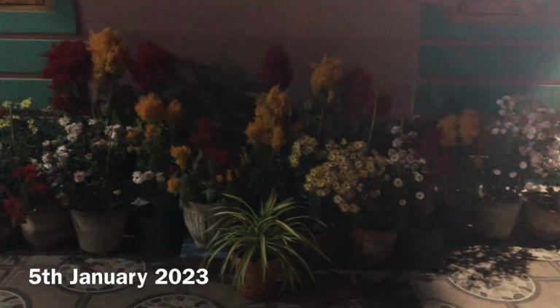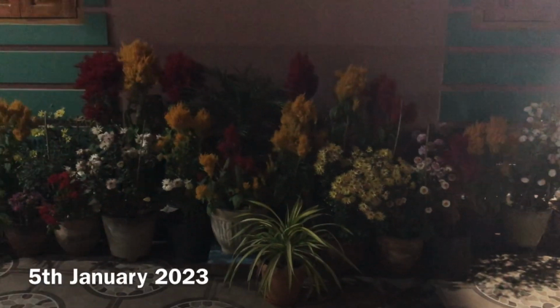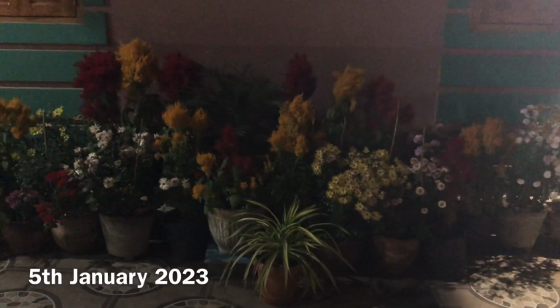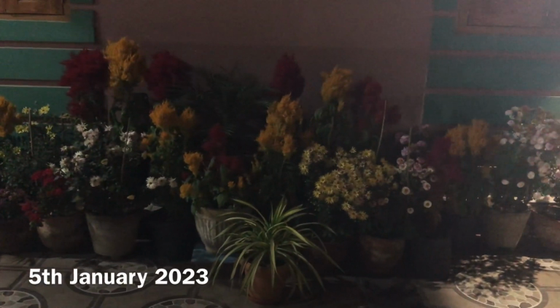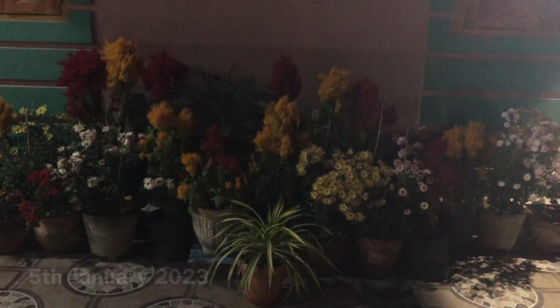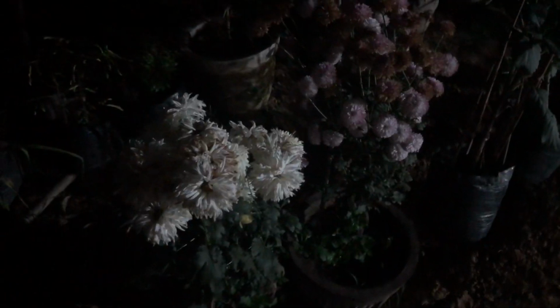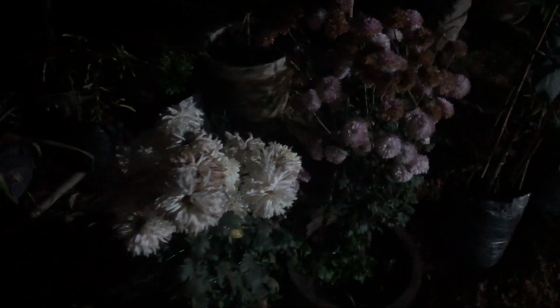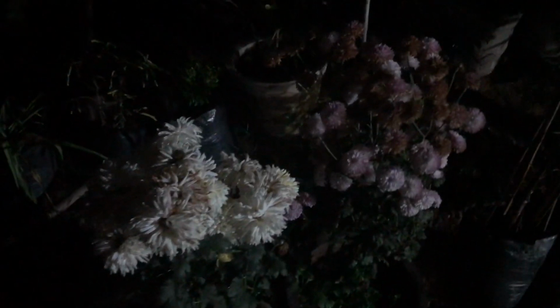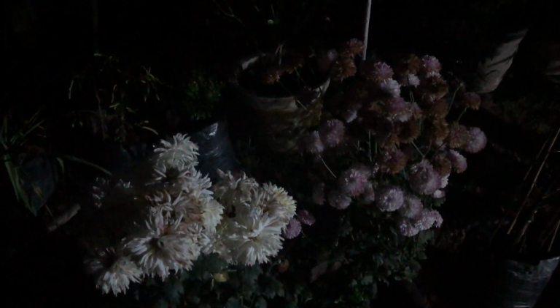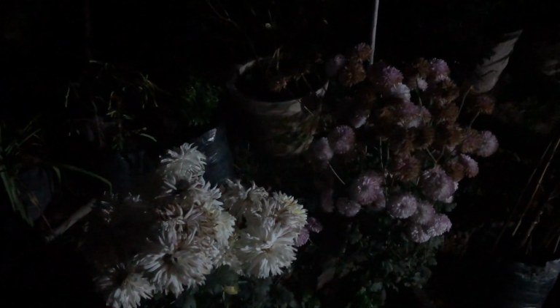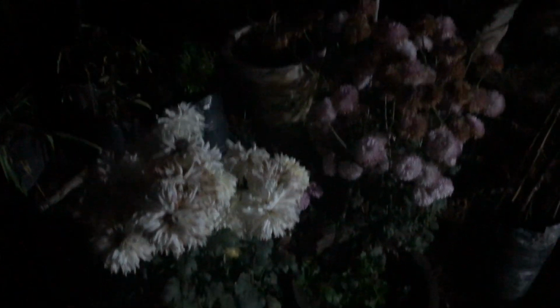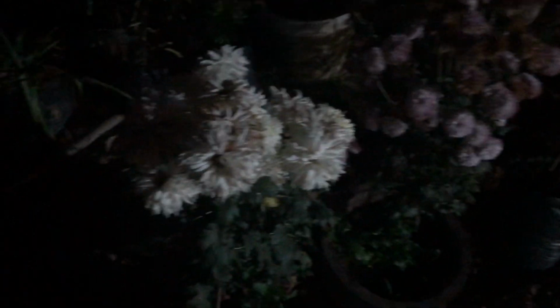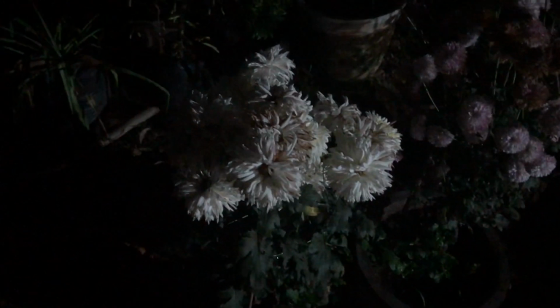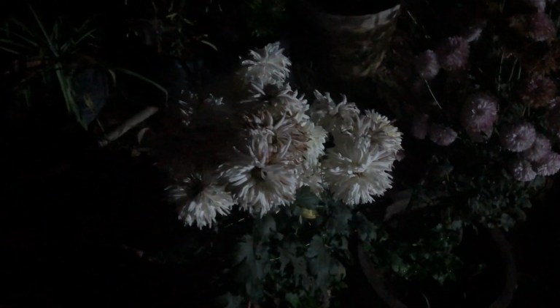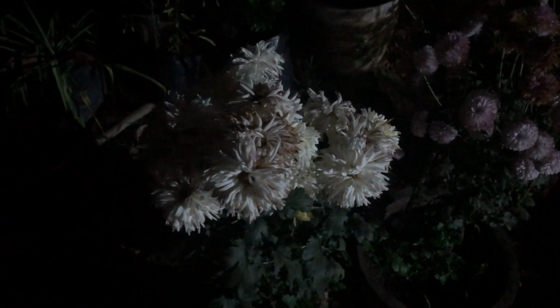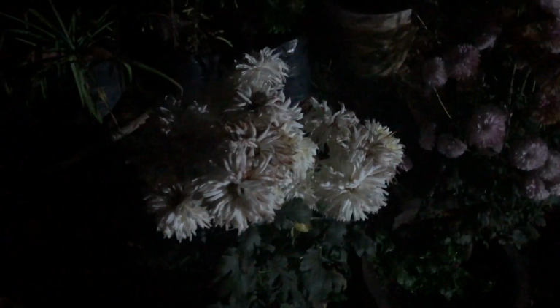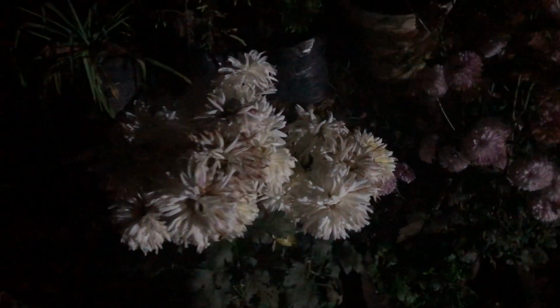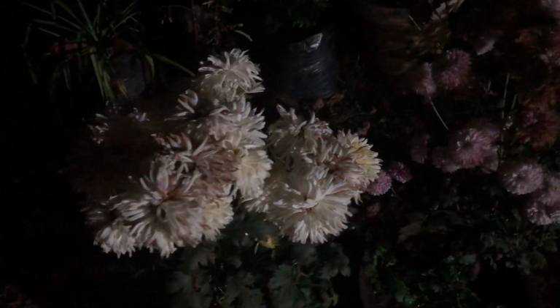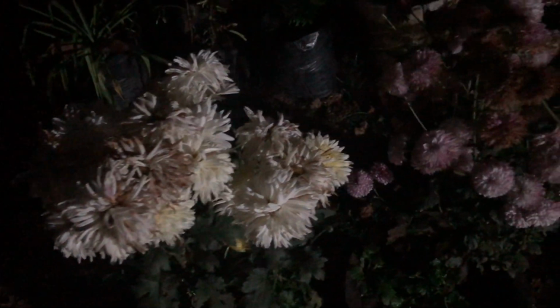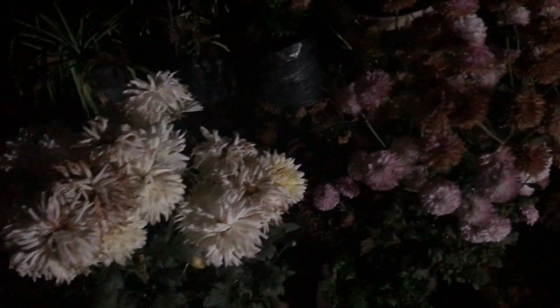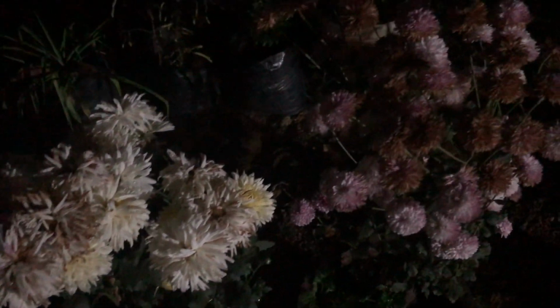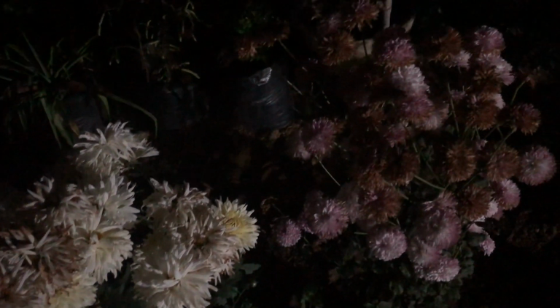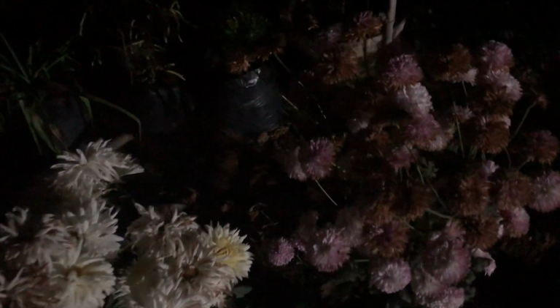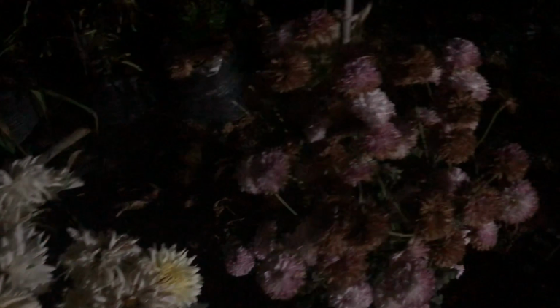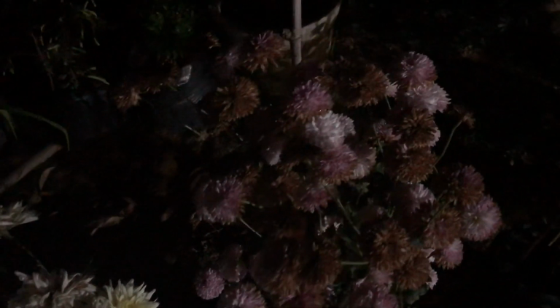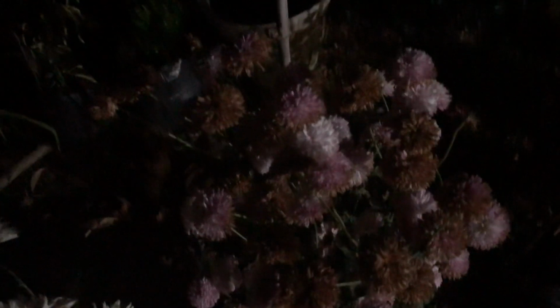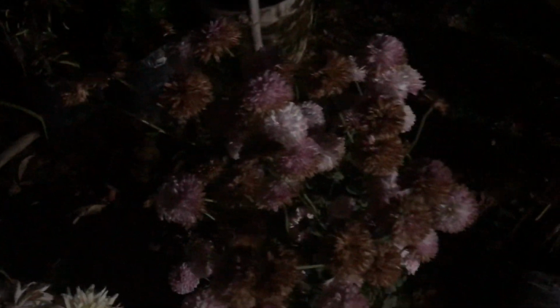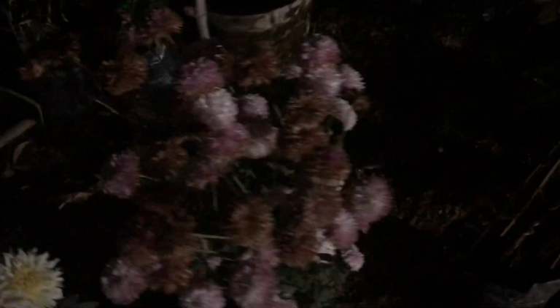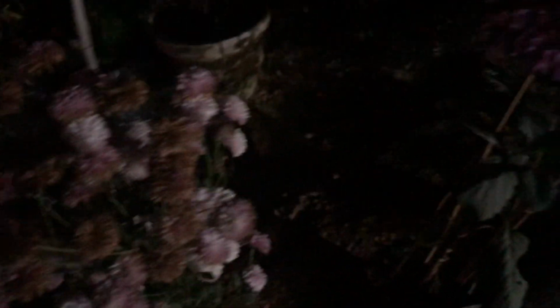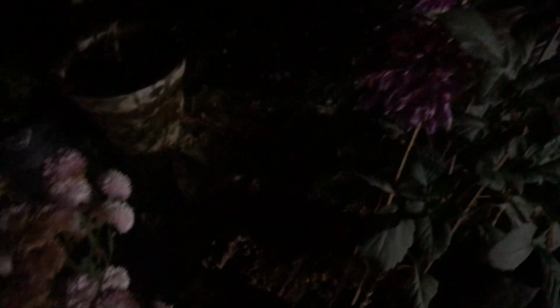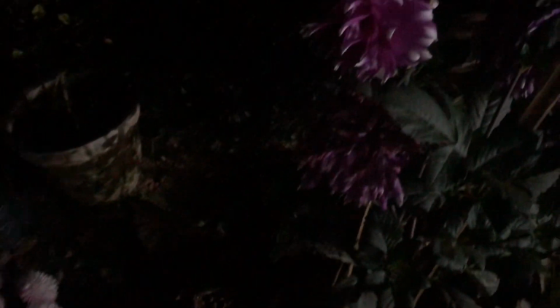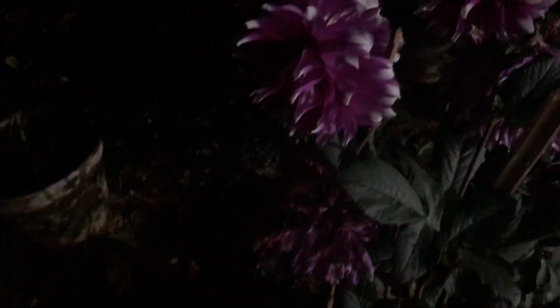Thank you for watching. They have a lot of dahlias on their back, so I thought of sharing those too. These are mums. These blooms are dried — it is night, that's why the light is low.